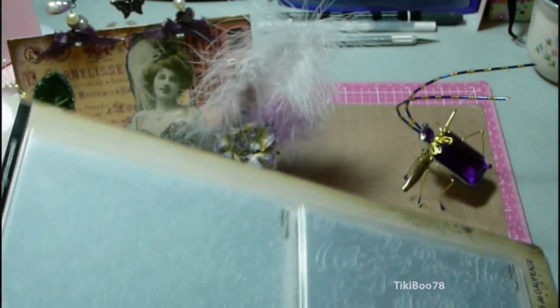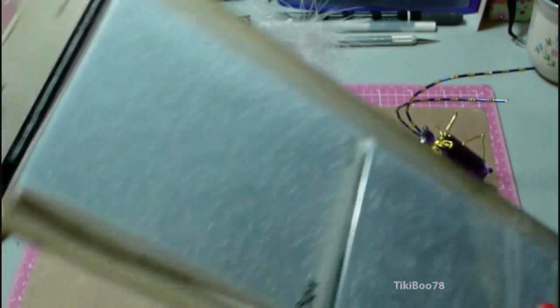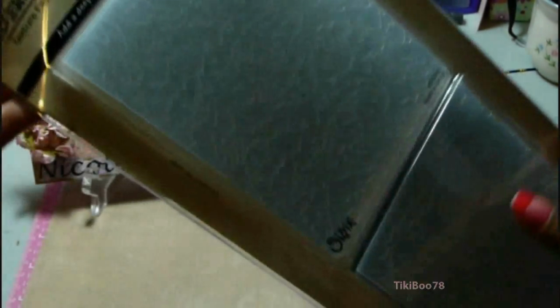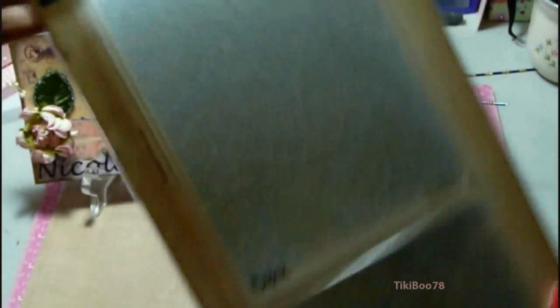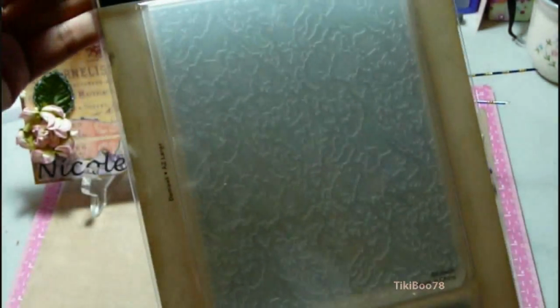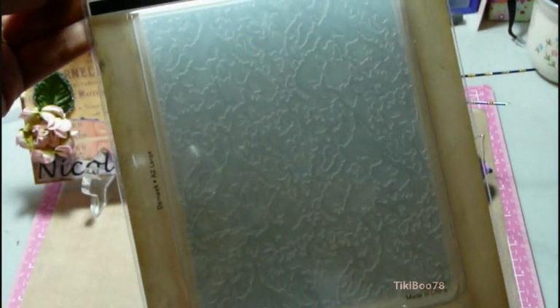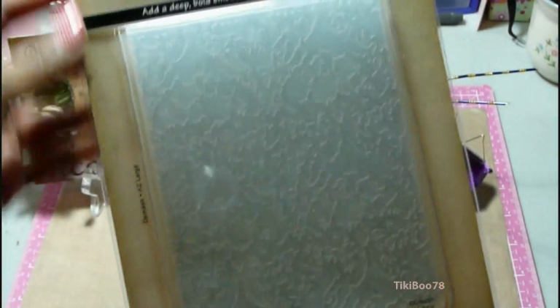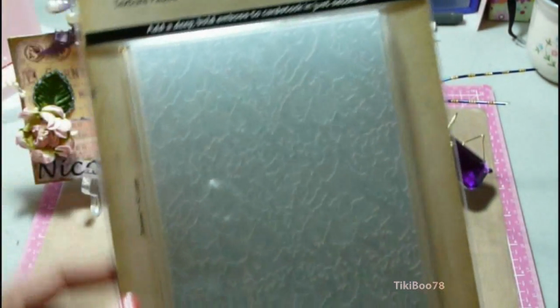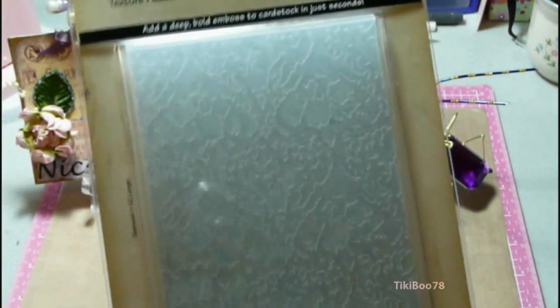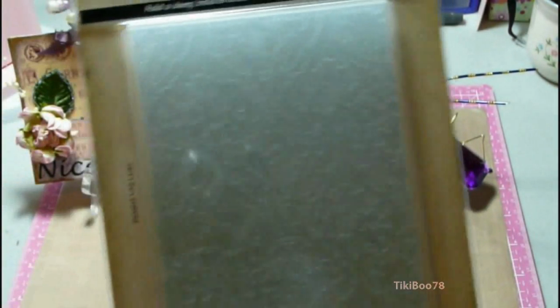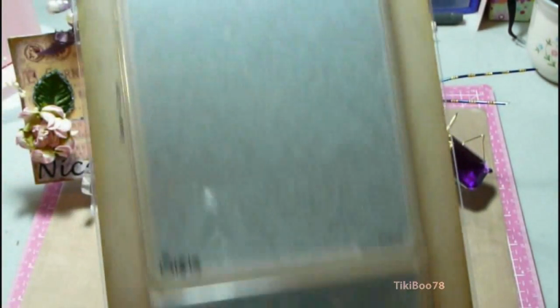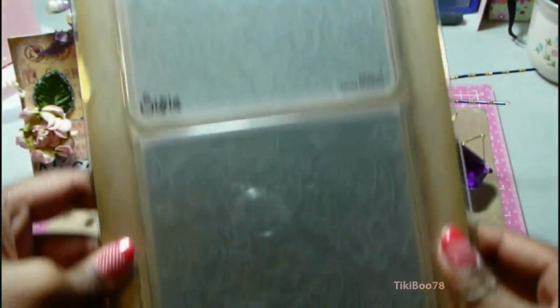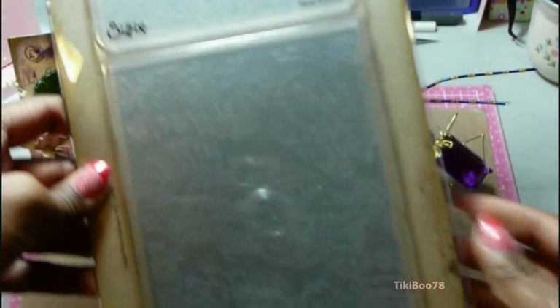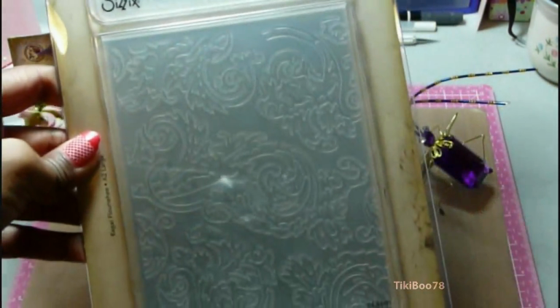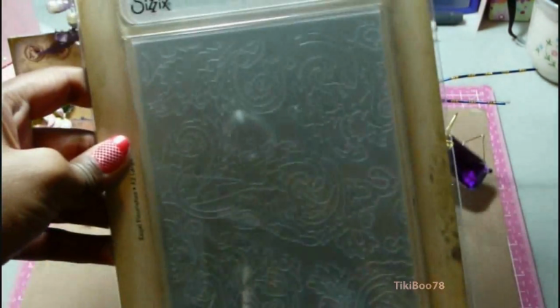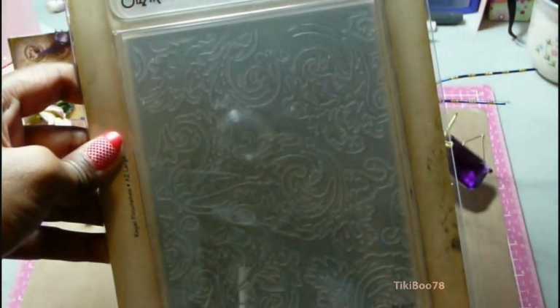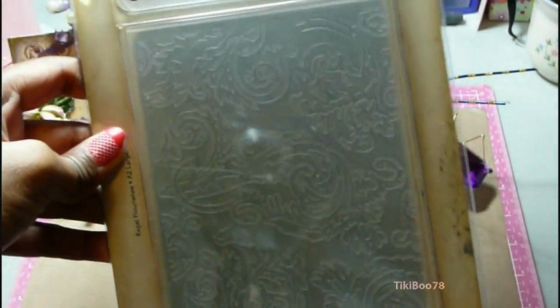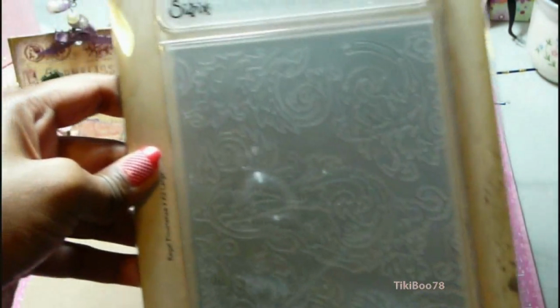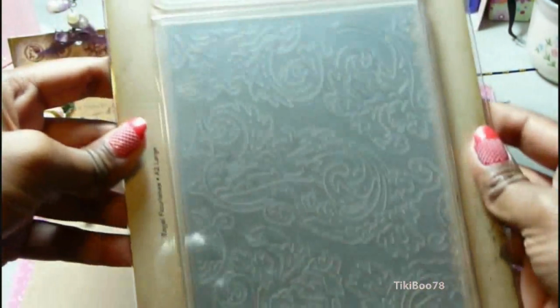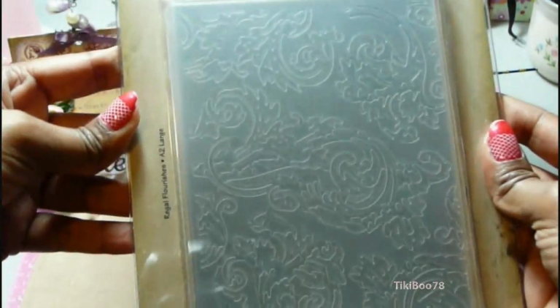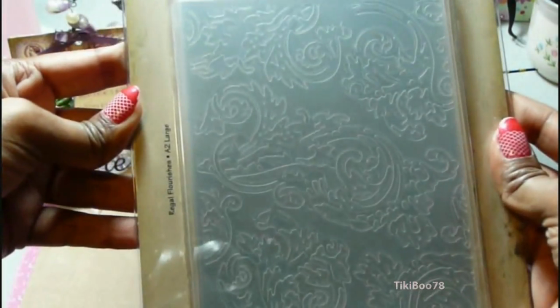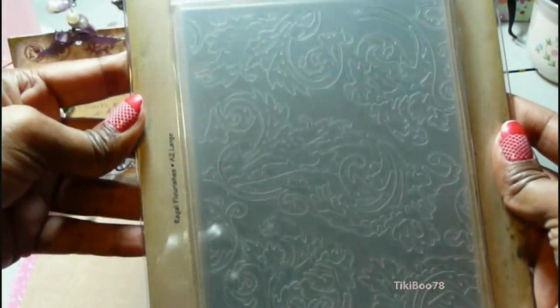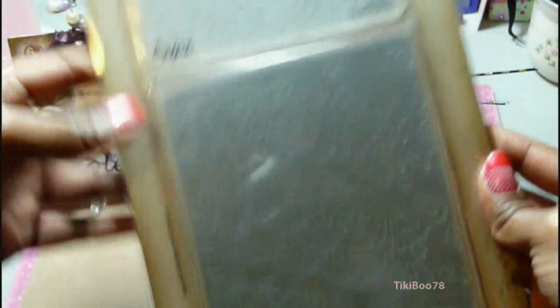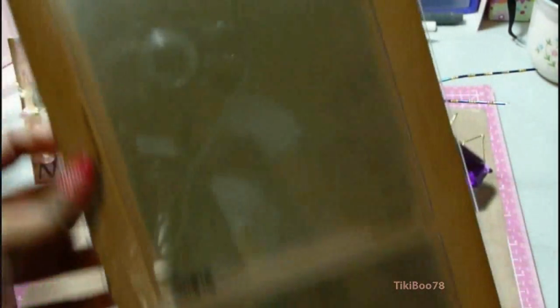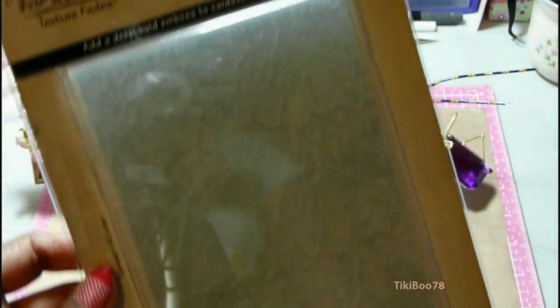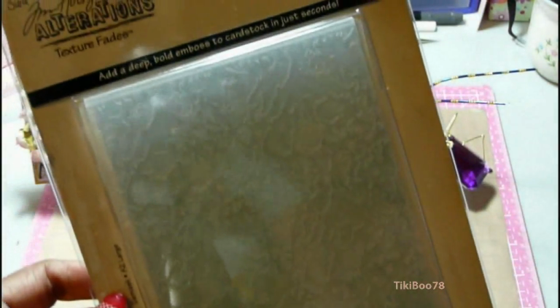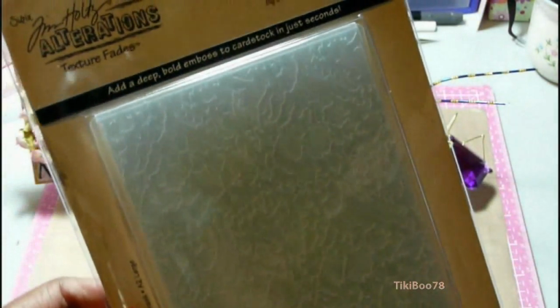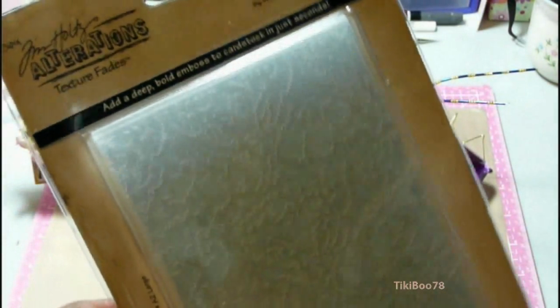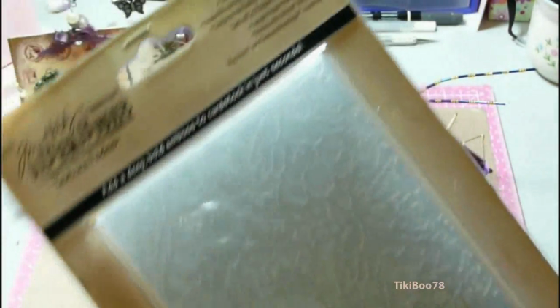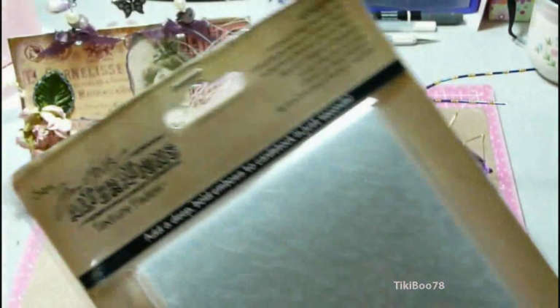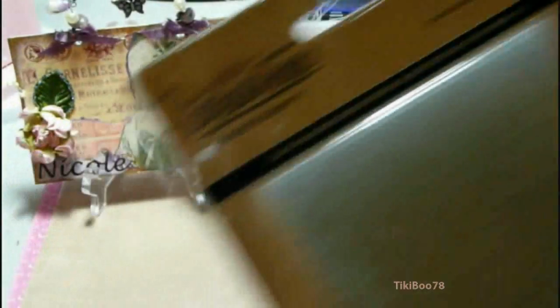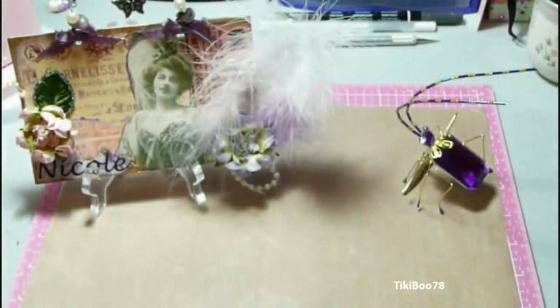And I also had gotten this Tim Holtz Alterations Texture Fade Set — this is the Damask and Regal Flourish. I'm actually not keeping this one; it's going to my friend Susan.